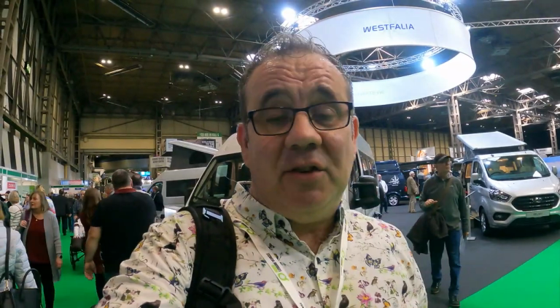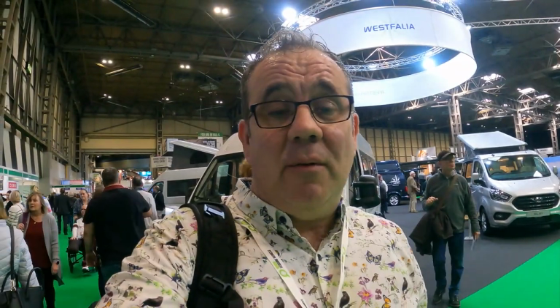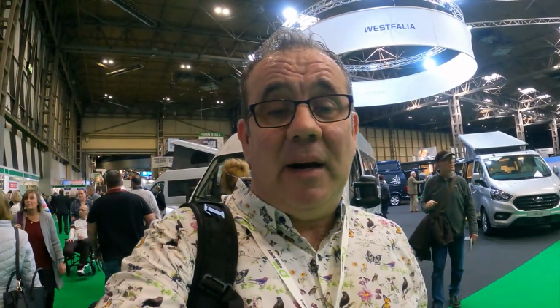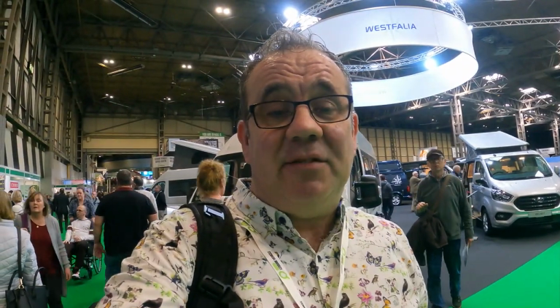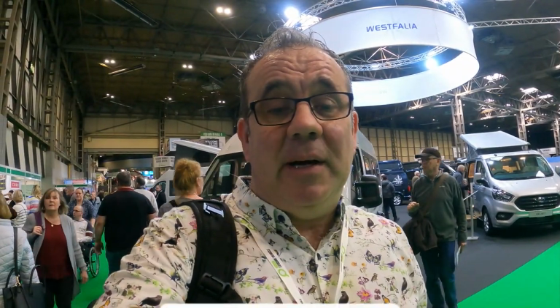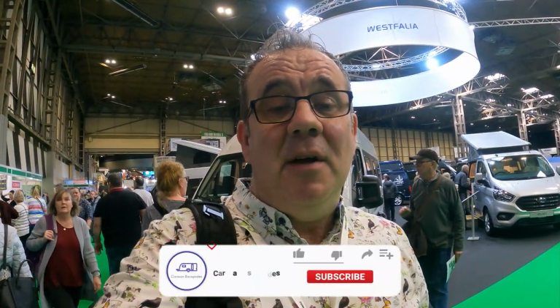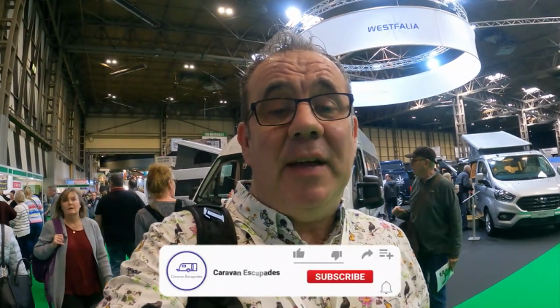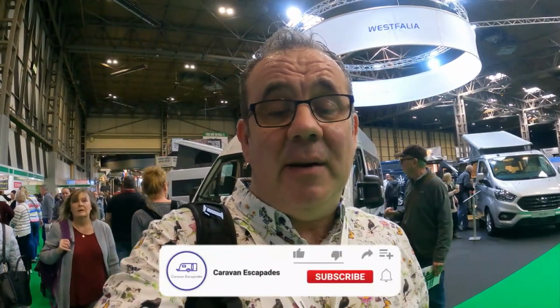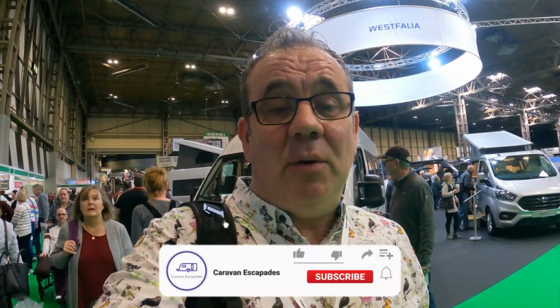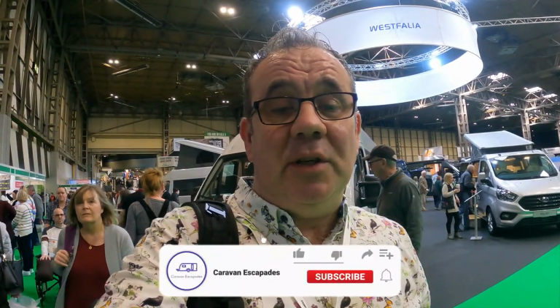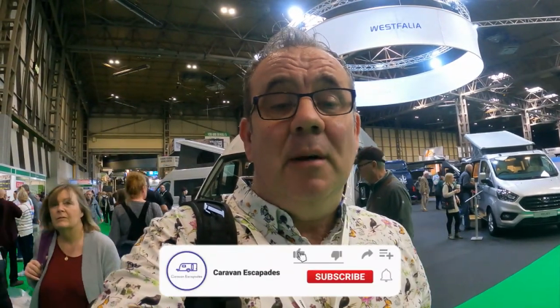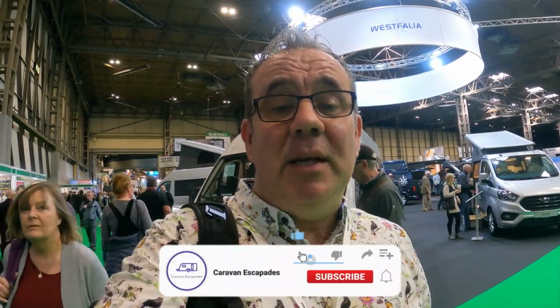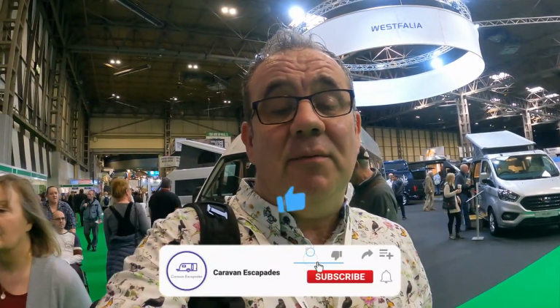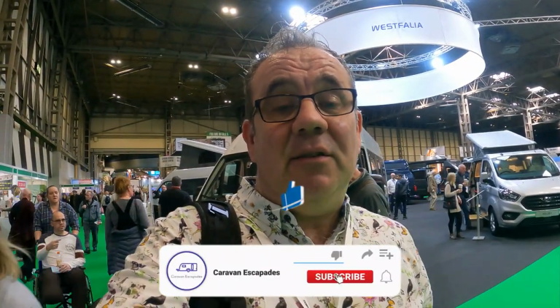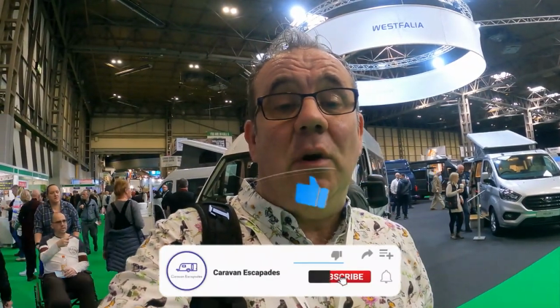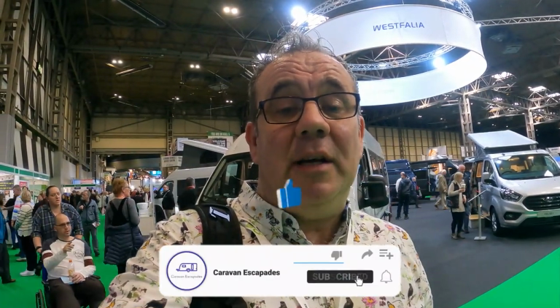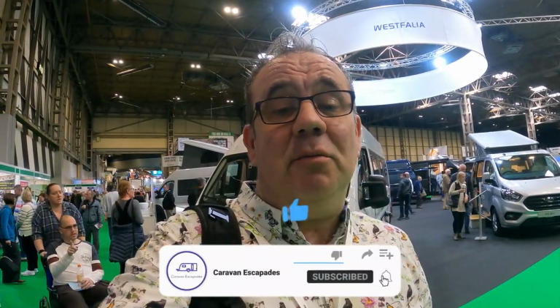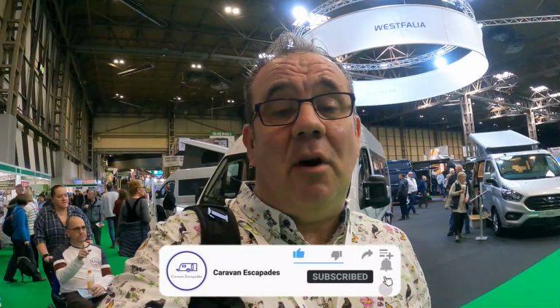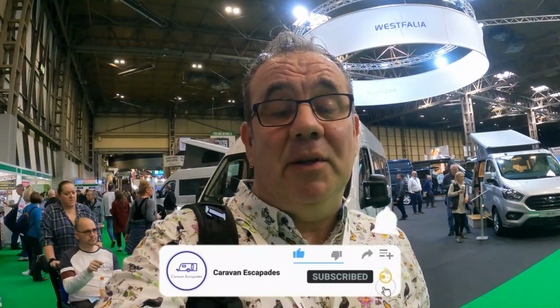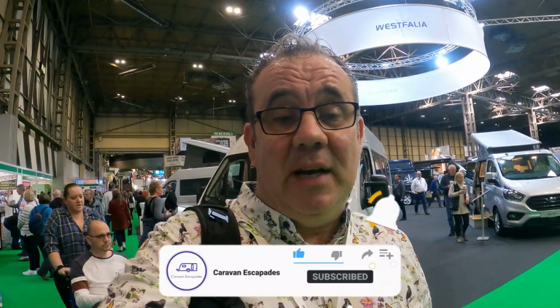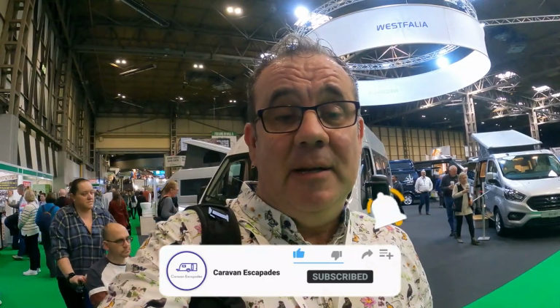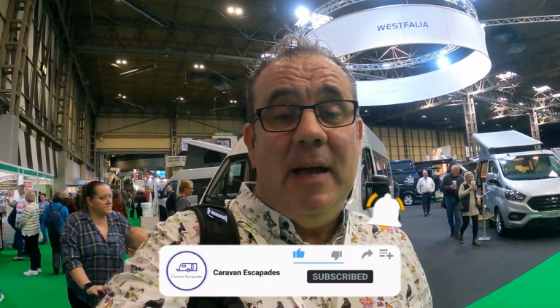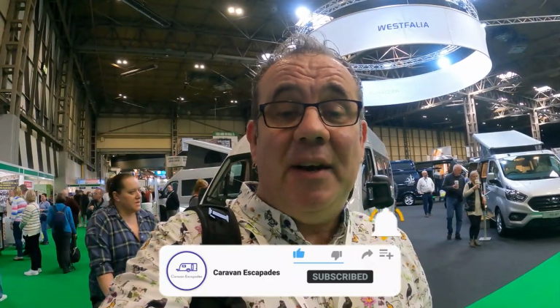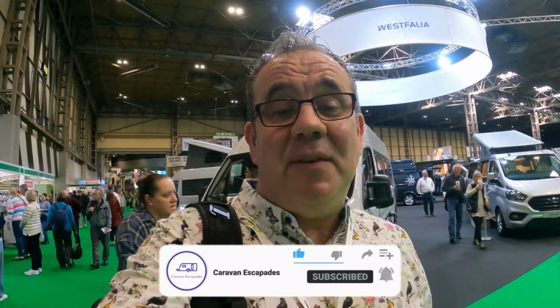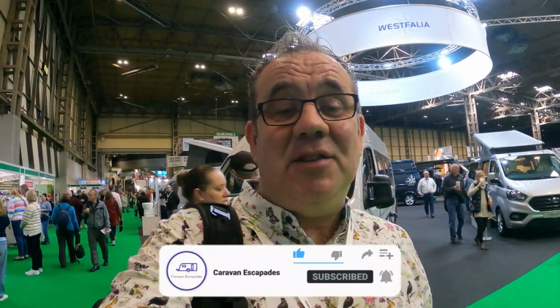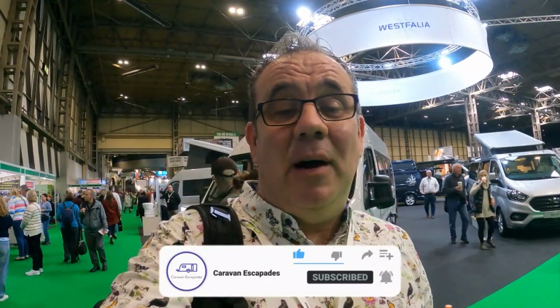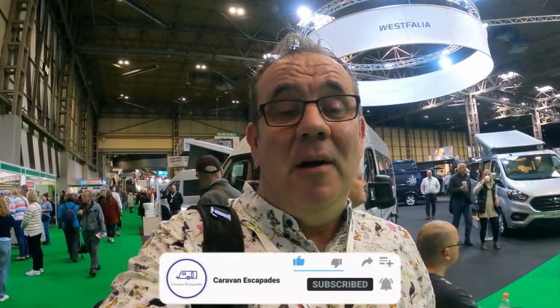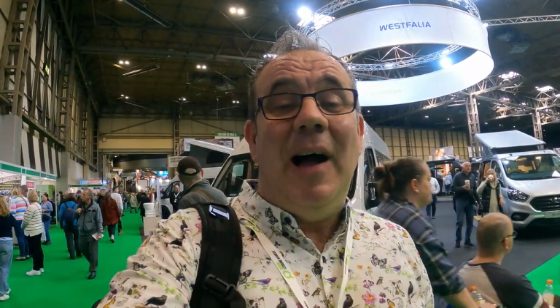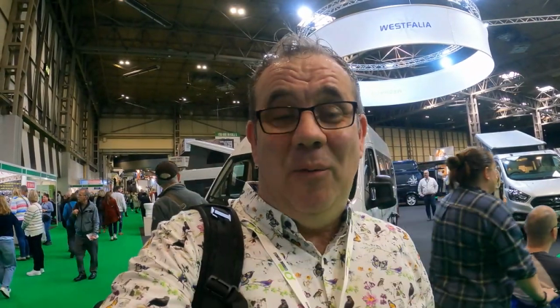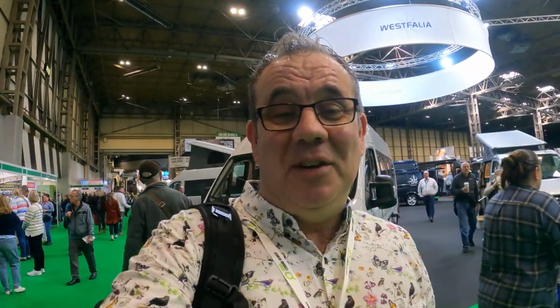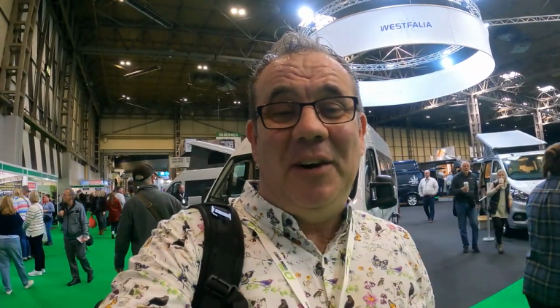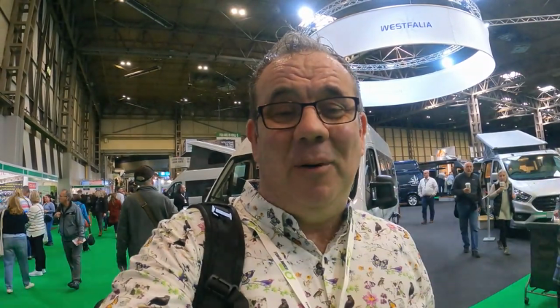That's another one from Caravan Escapades. Thank you very much for watching. Please don't forget to like, subscribe and share — hit that notification bell and we'll see you on the next one.